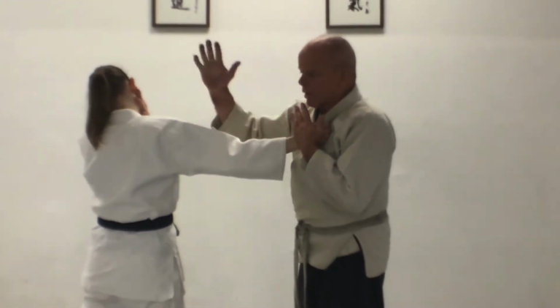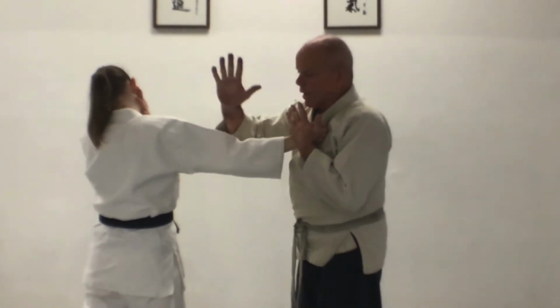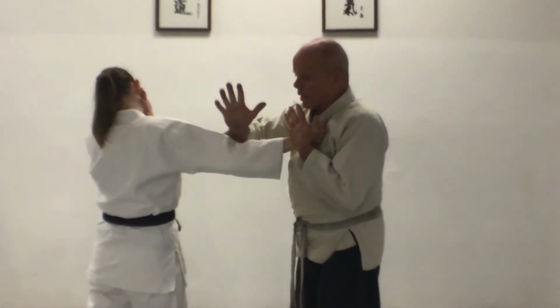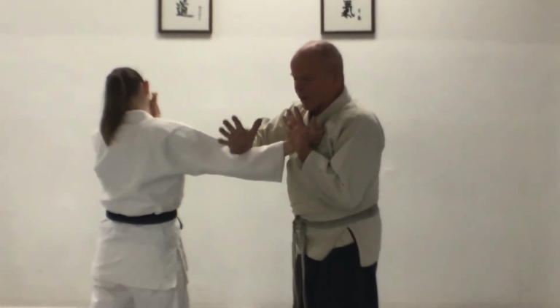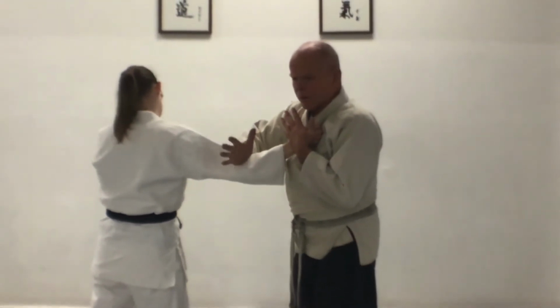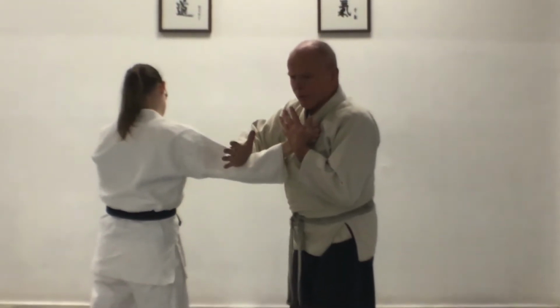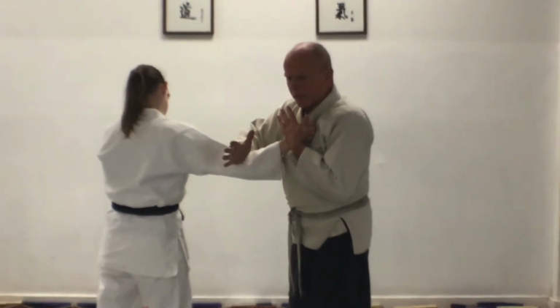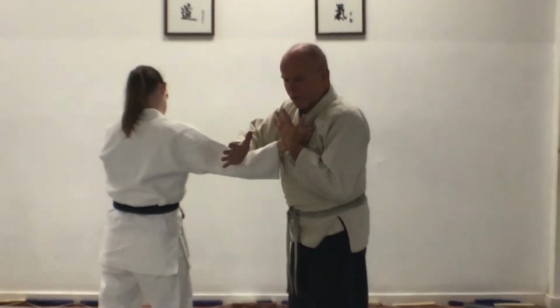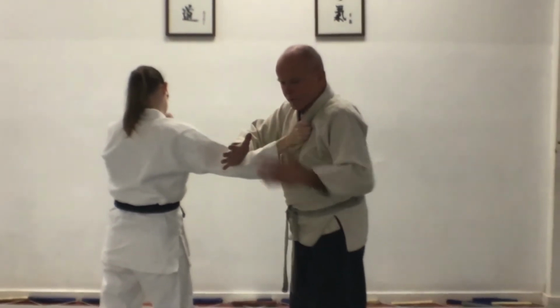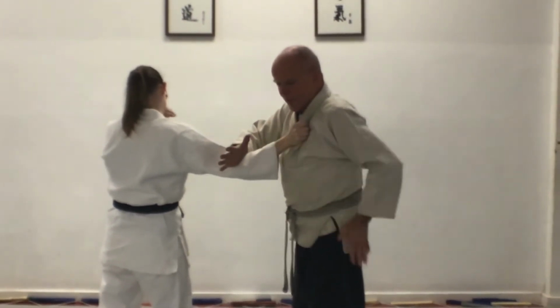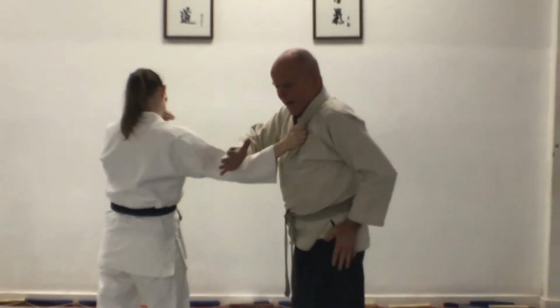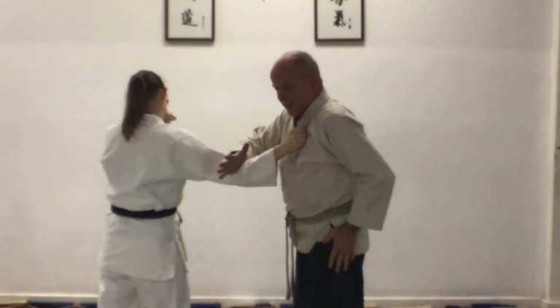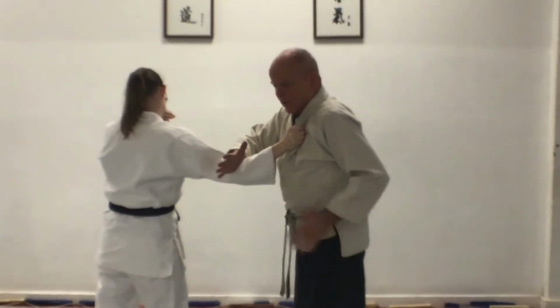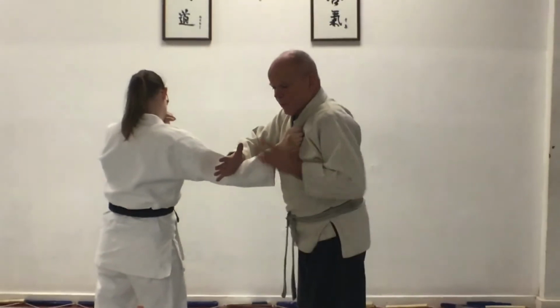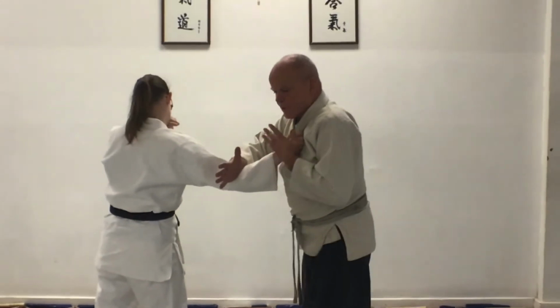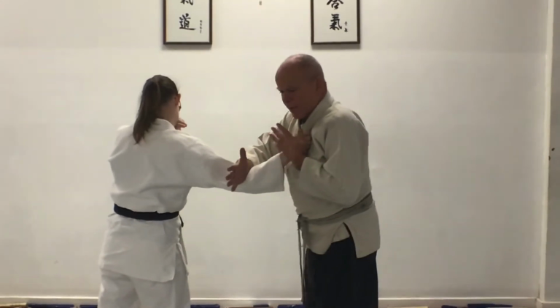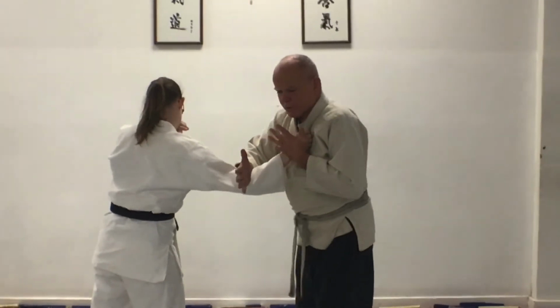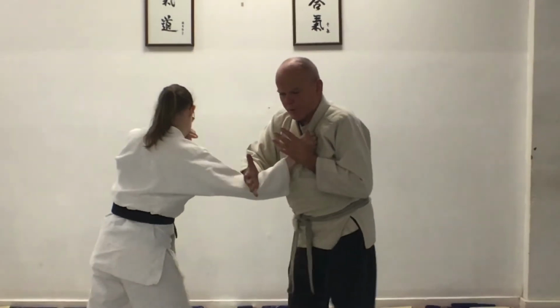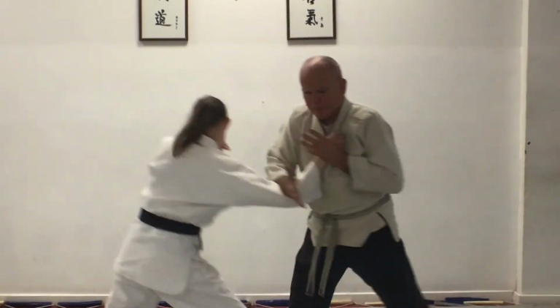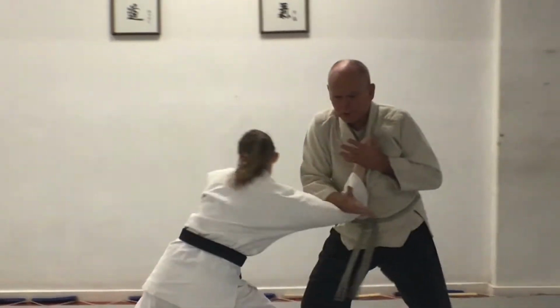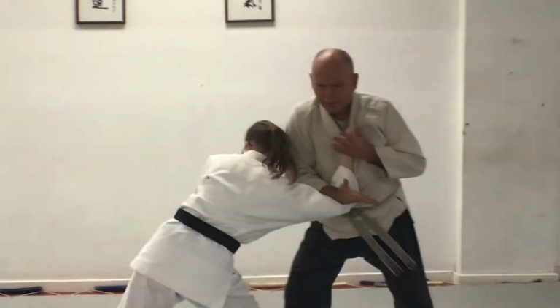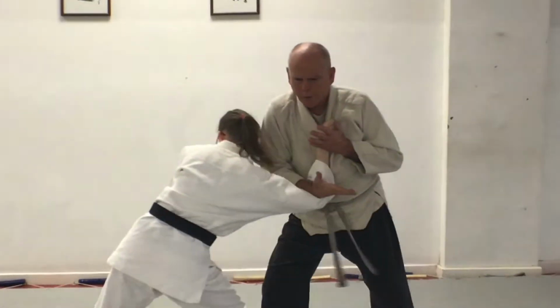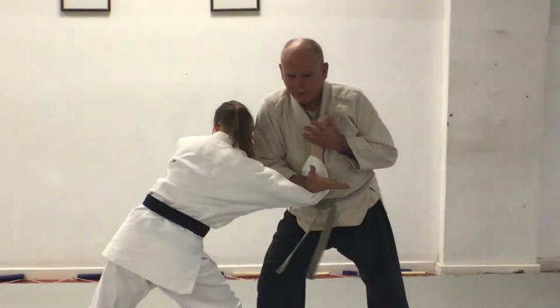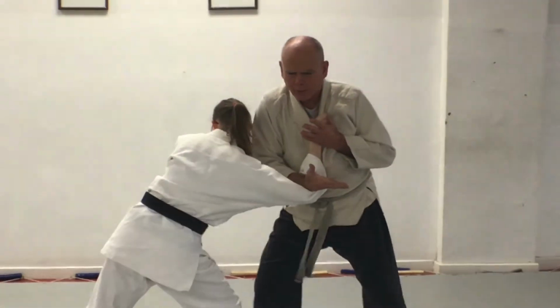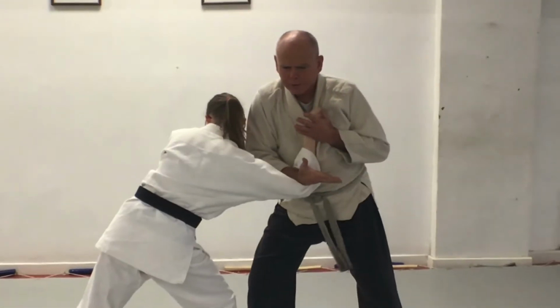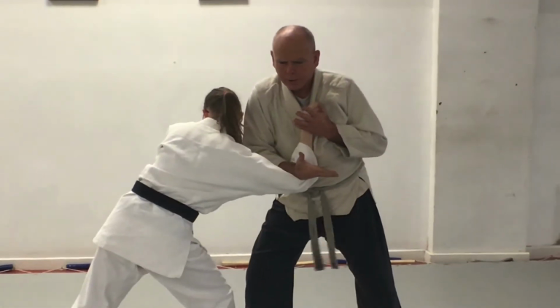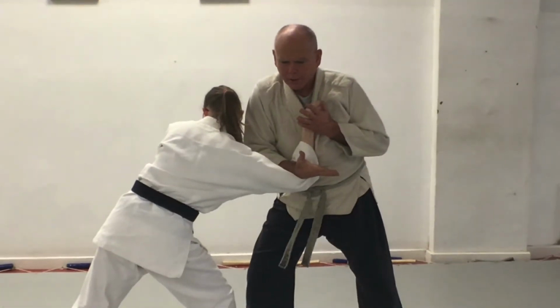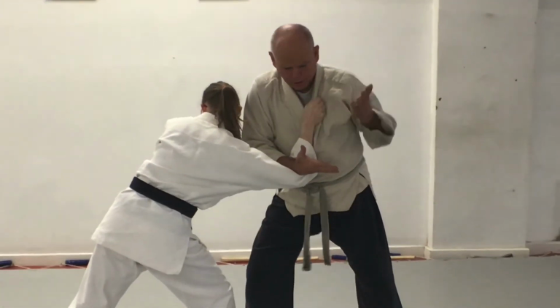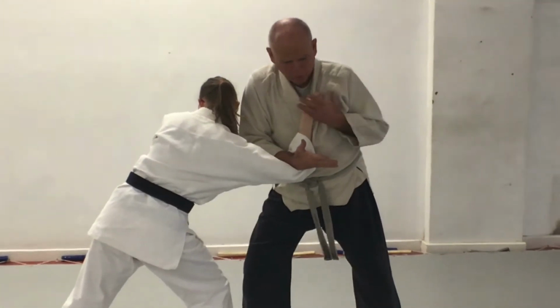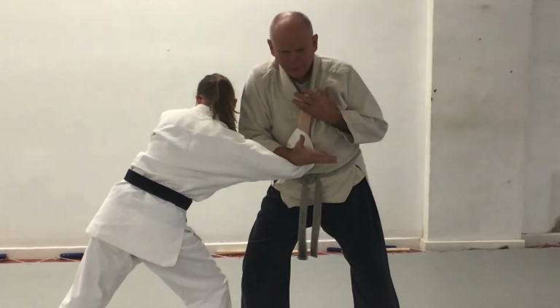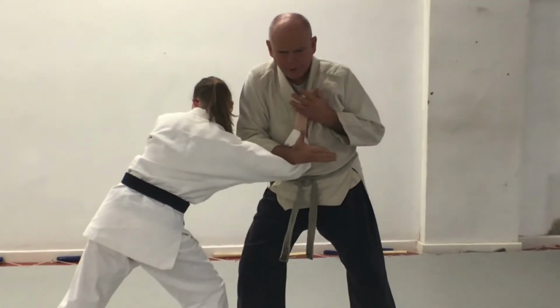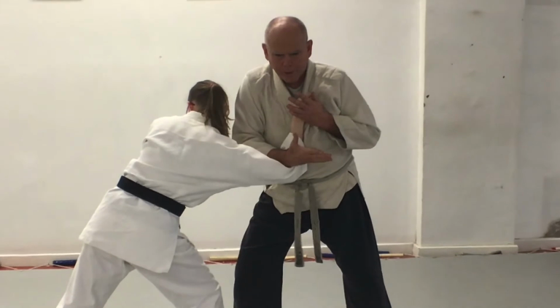Then I cut down on her arm and step back with the side that she's grabbed to drag her off balance. I cut her arm all the way into my belt.